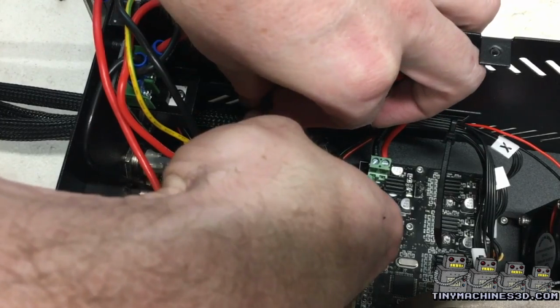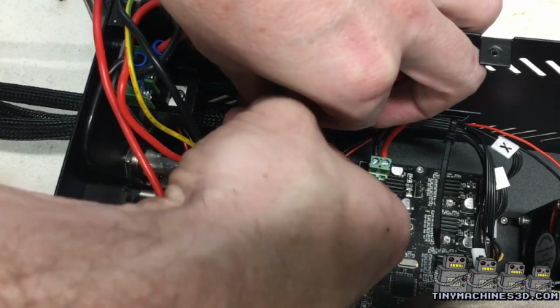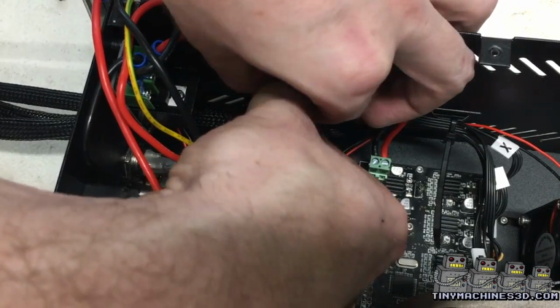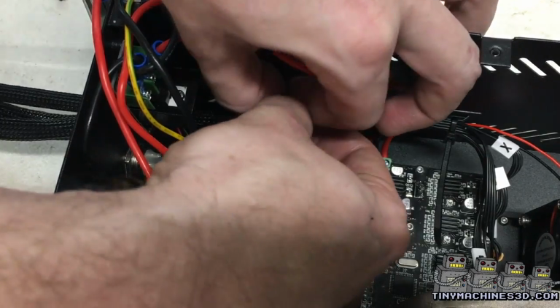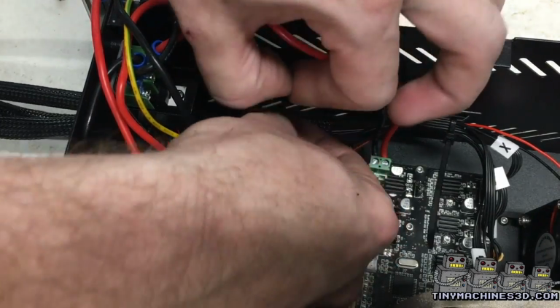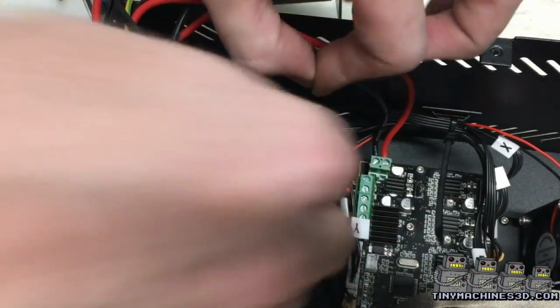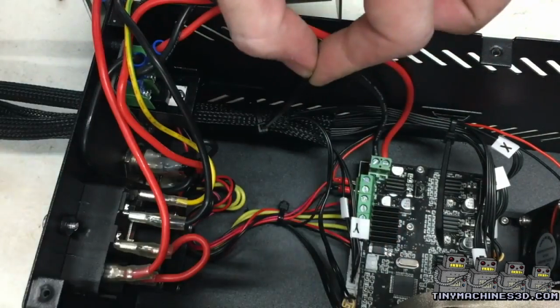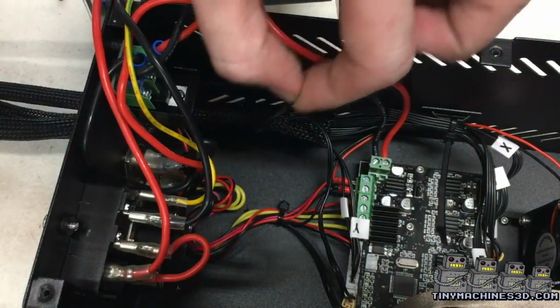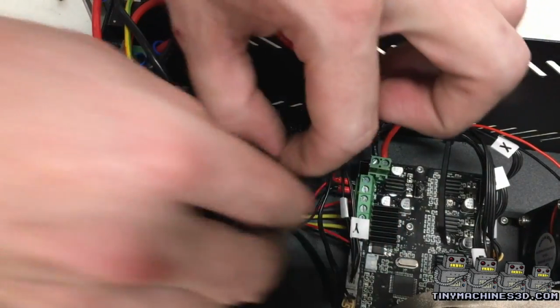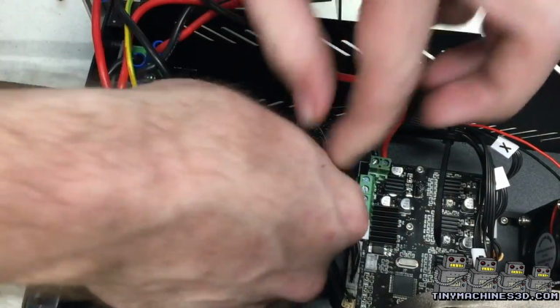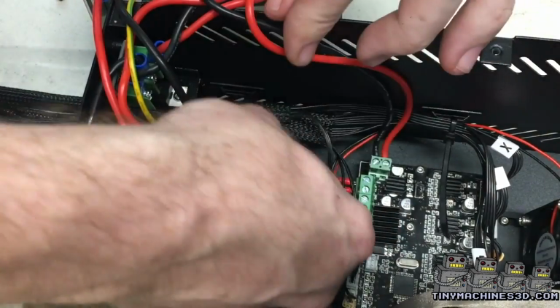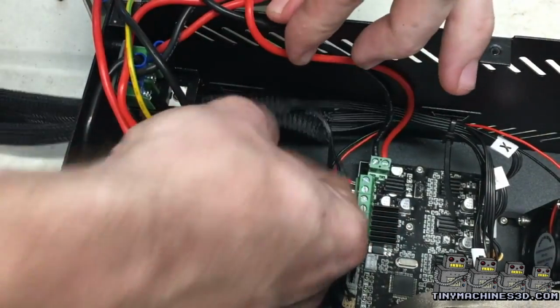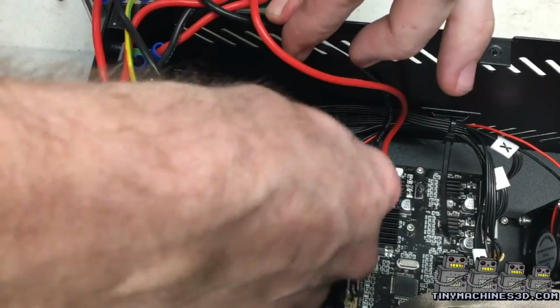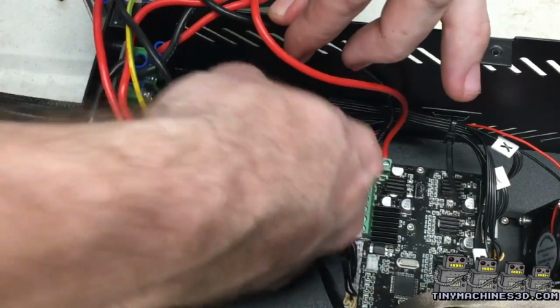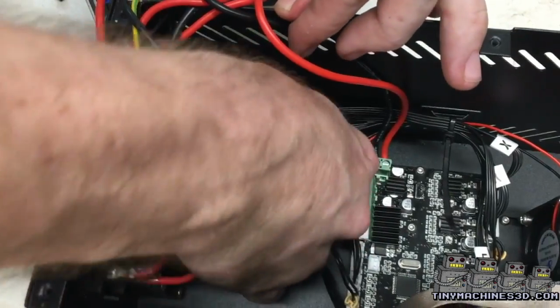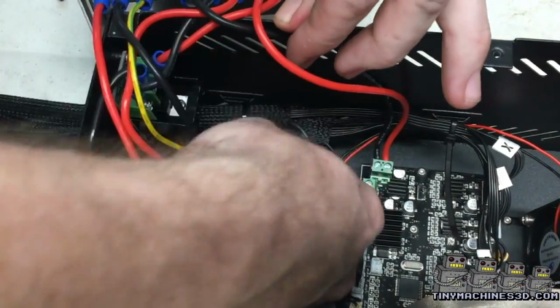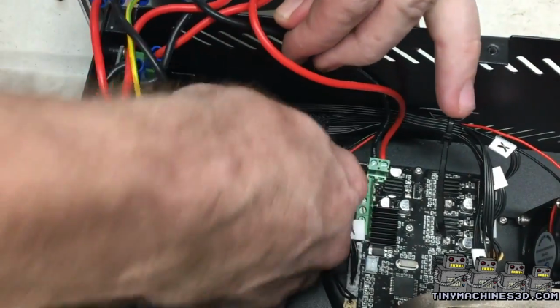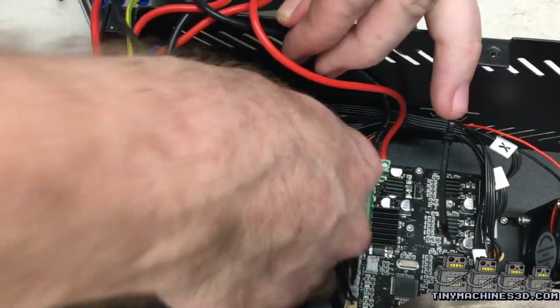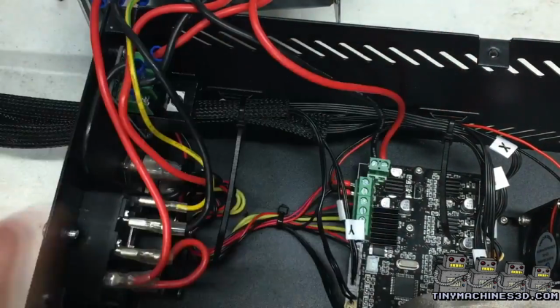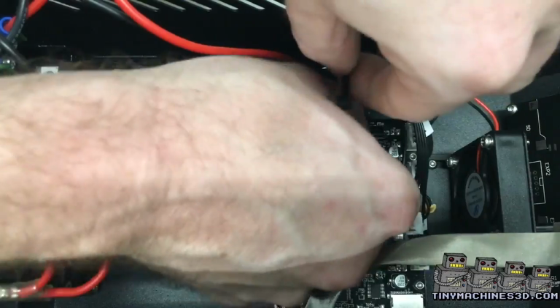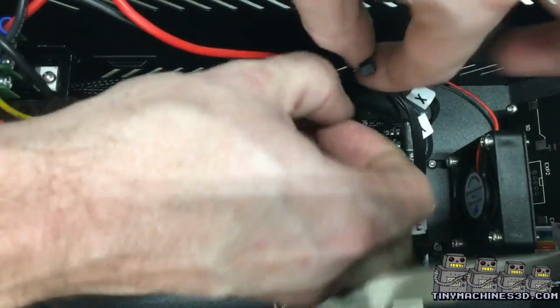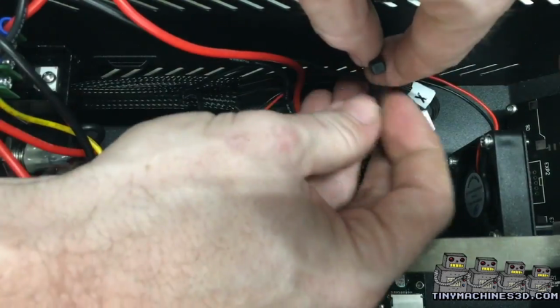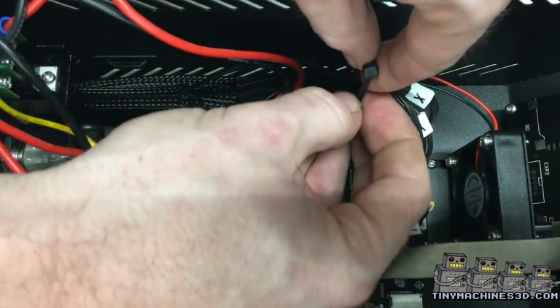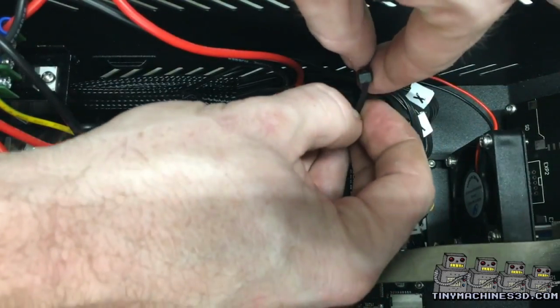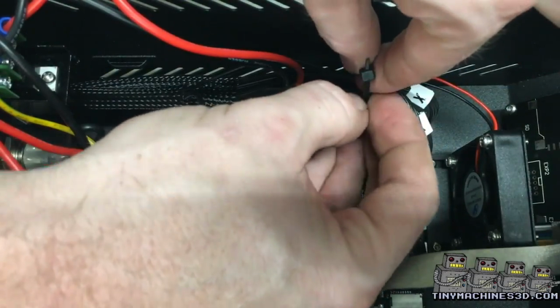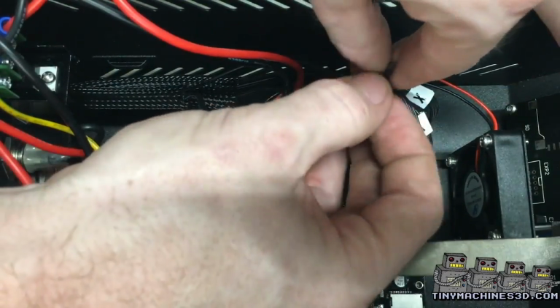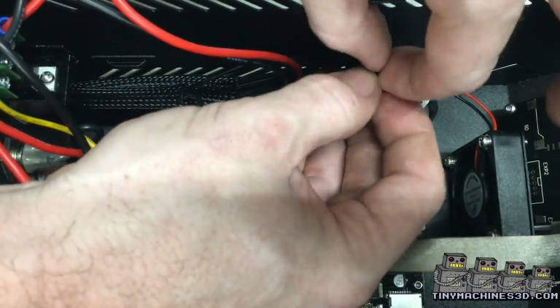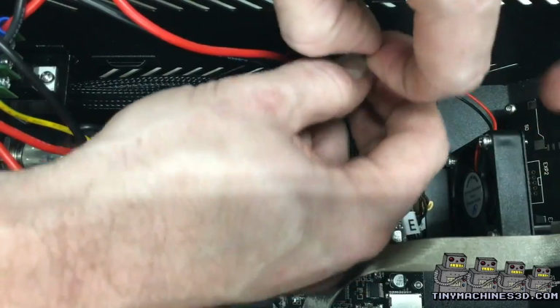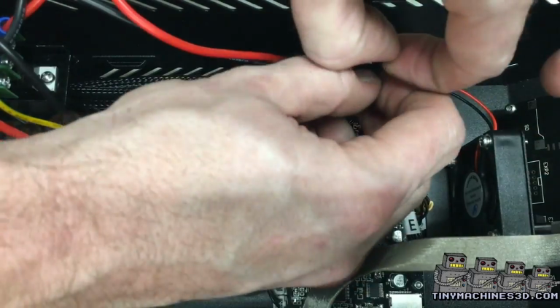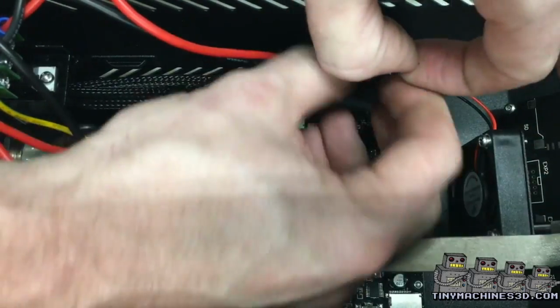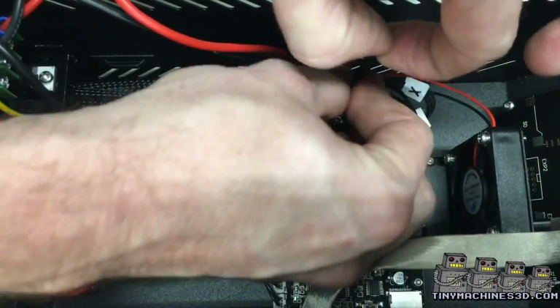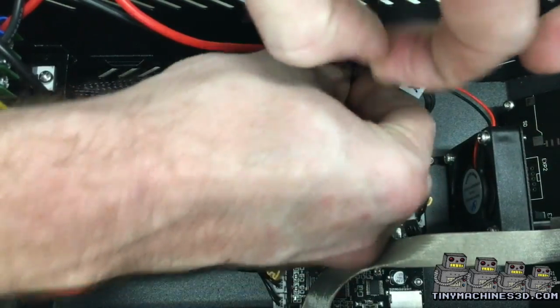Add a zip tie back where you removed the originals. This will add strain relief to the system and keep the cables from being able to pull out from the control box.